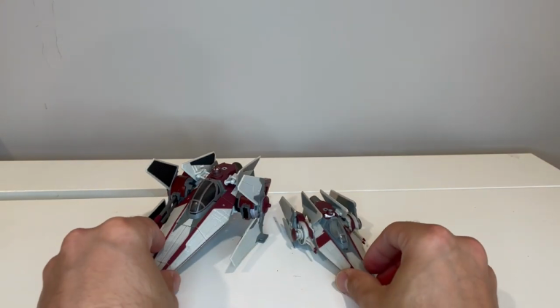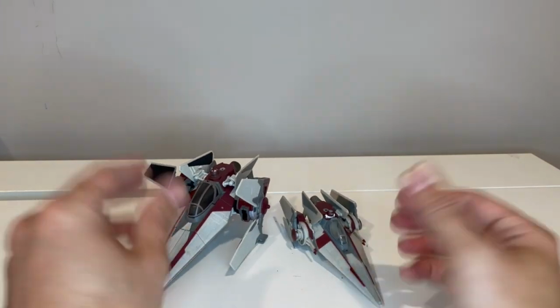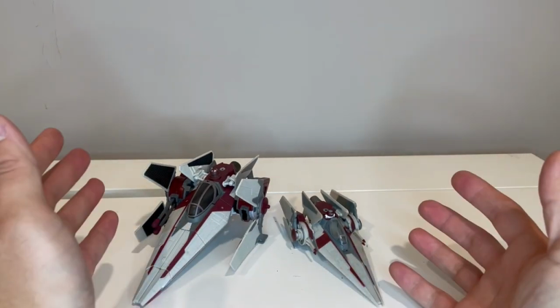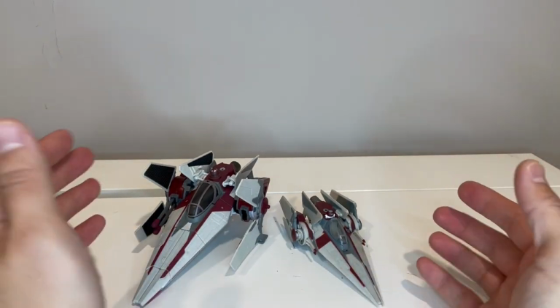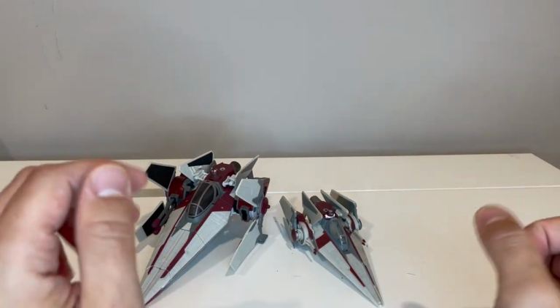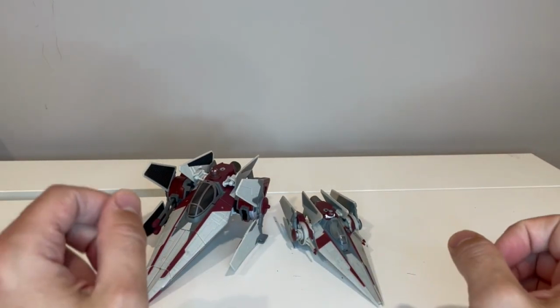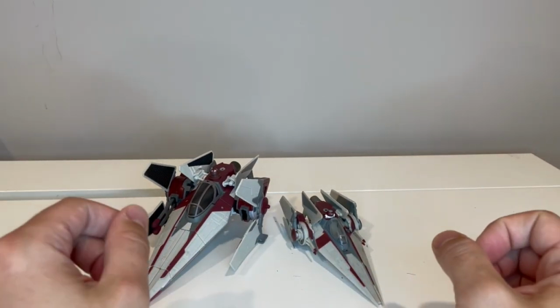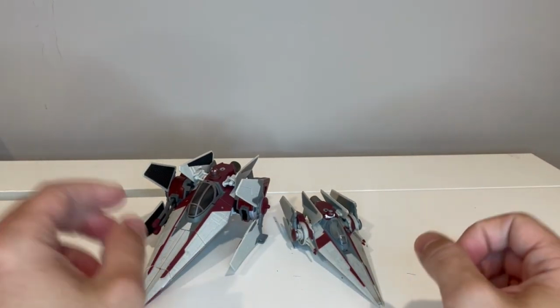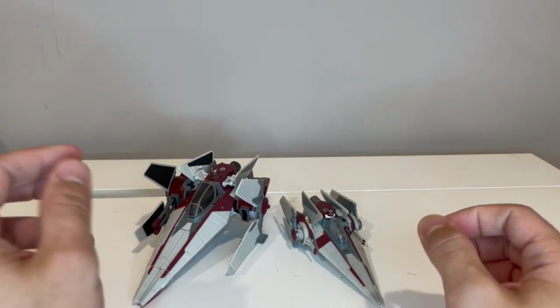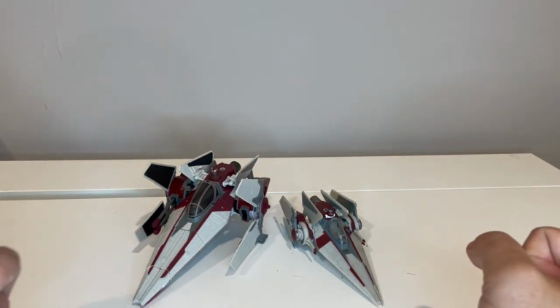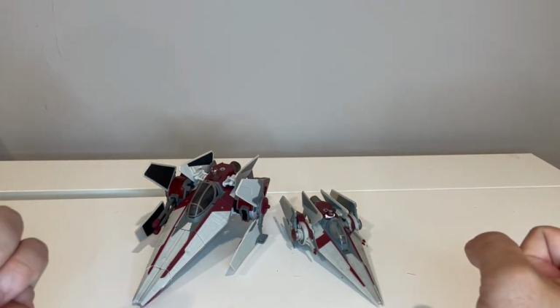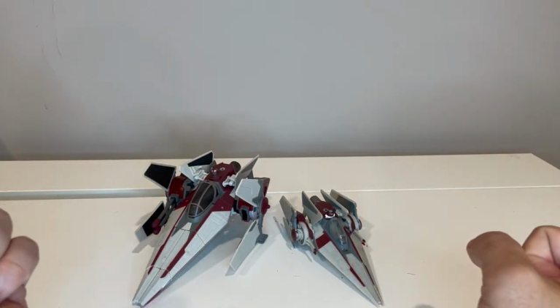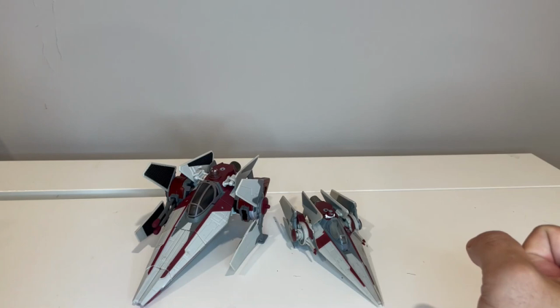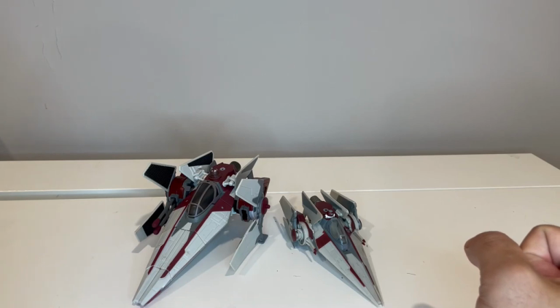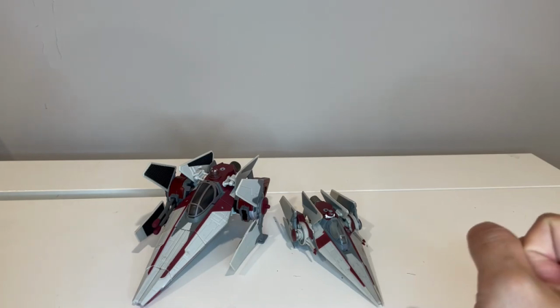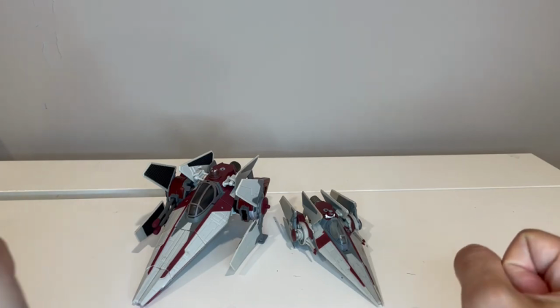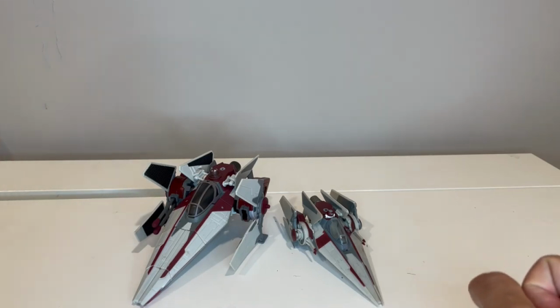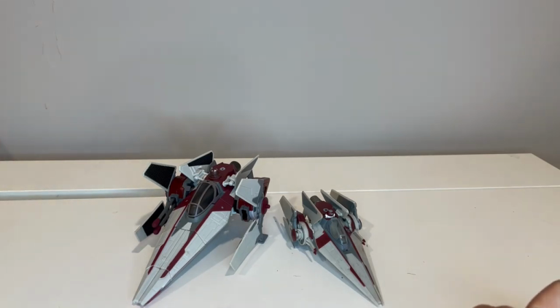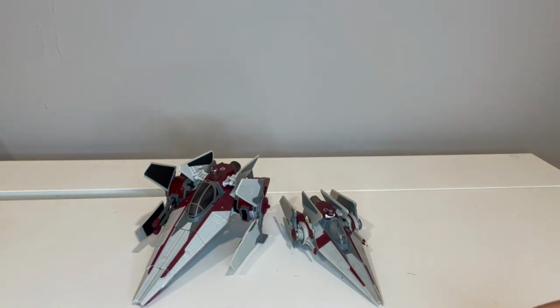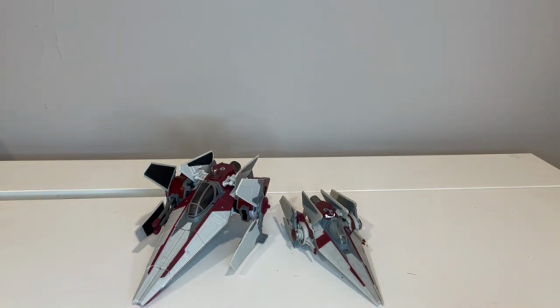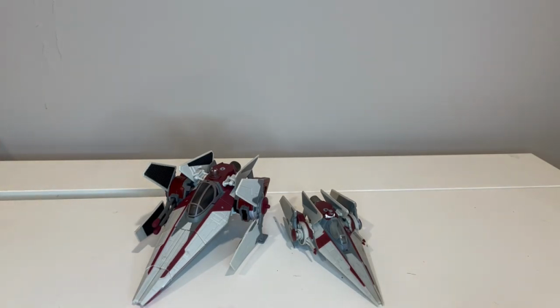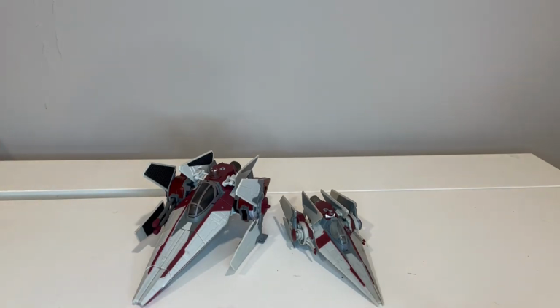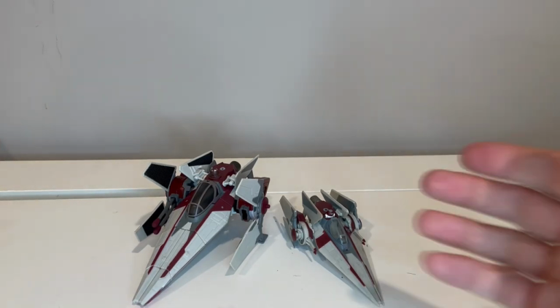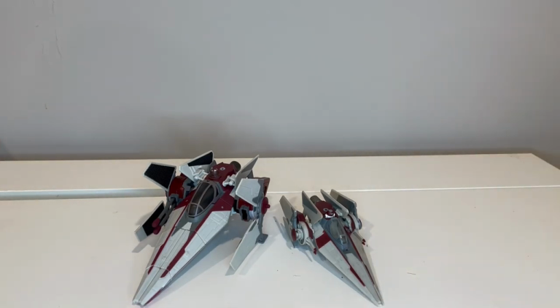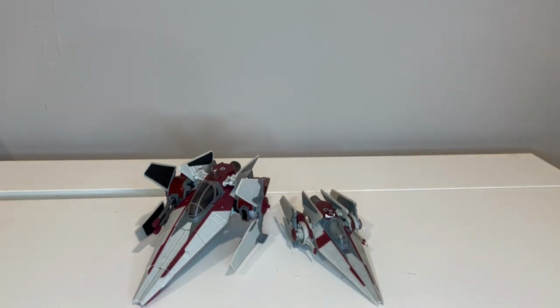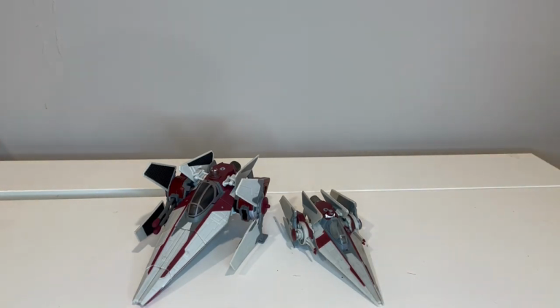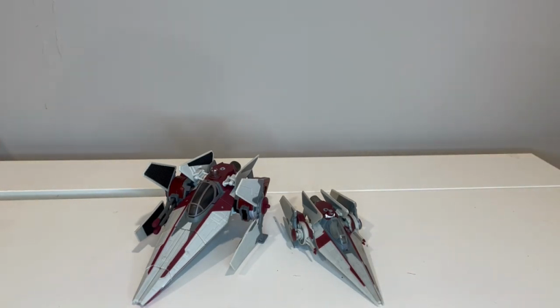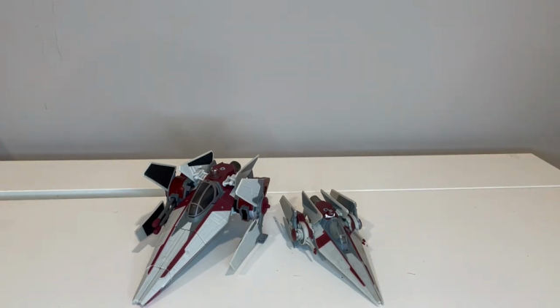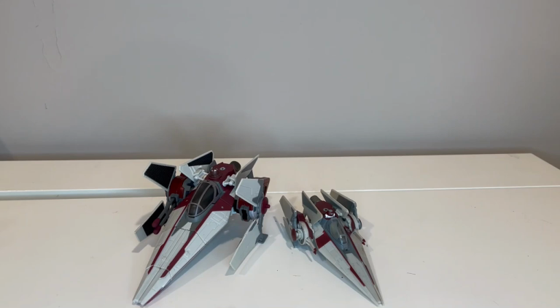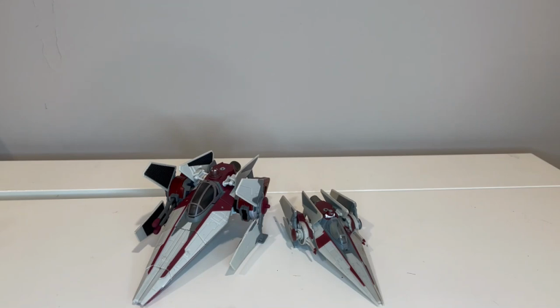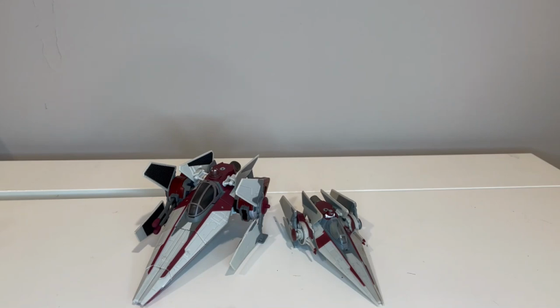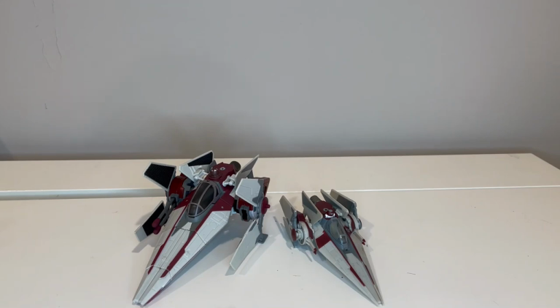There is your V-Wing comparison and review. Again, if you liked it, please go ahead and like and subscribe. Also check out the description for links to the Facebook page as well as an Amazon link if you want to purchase this. Thanks, and I appreciate you watching.